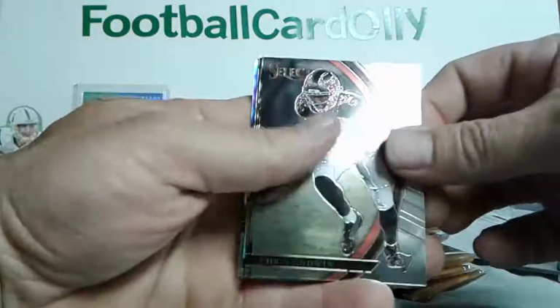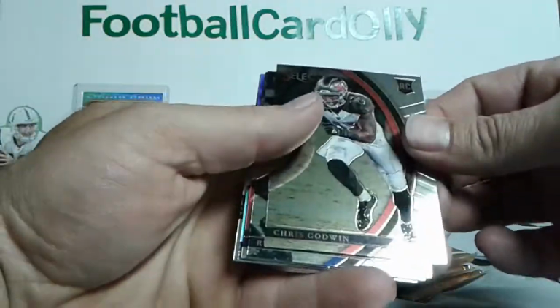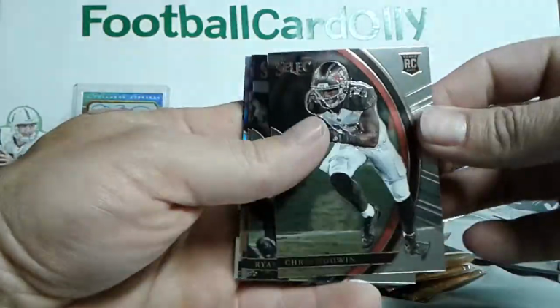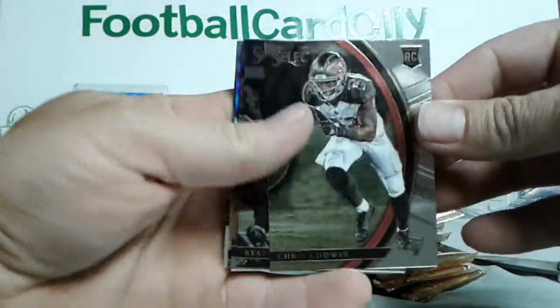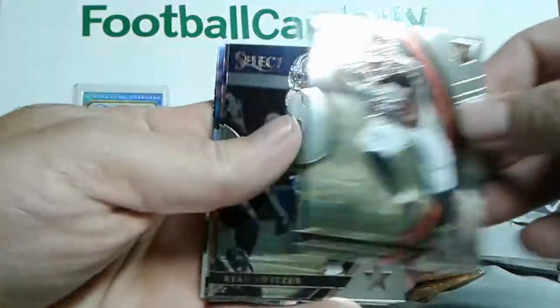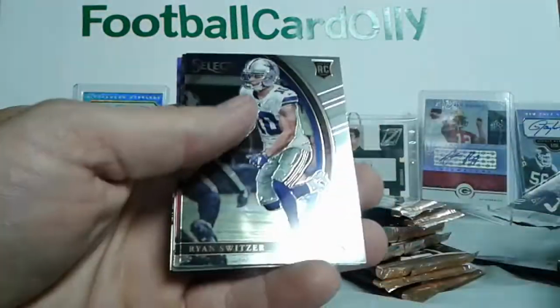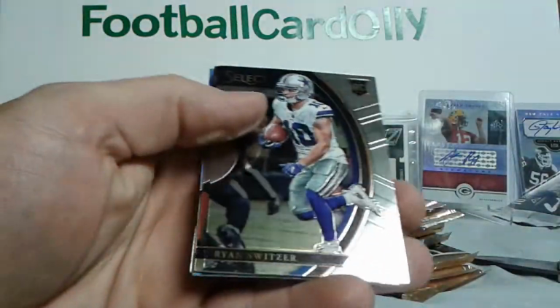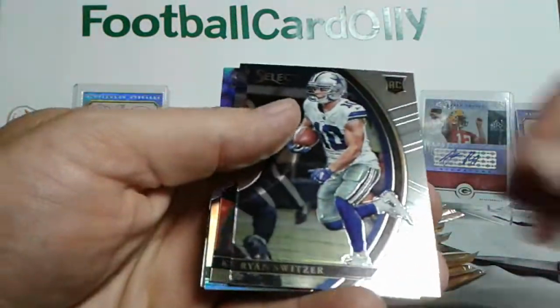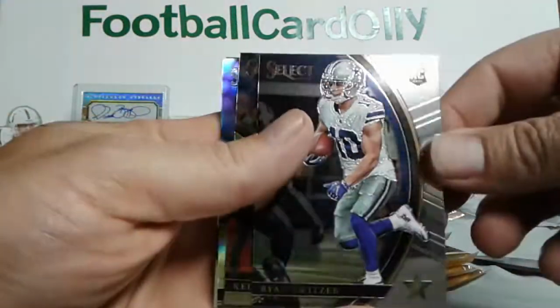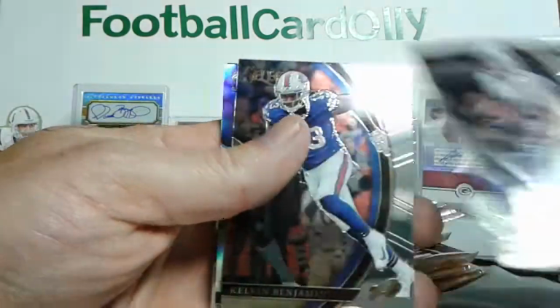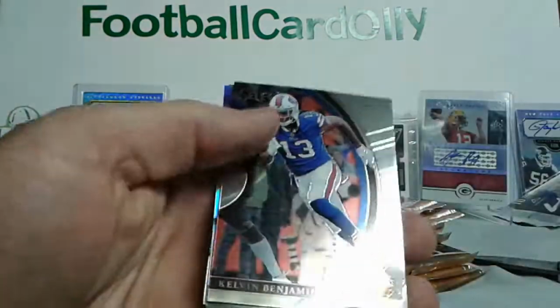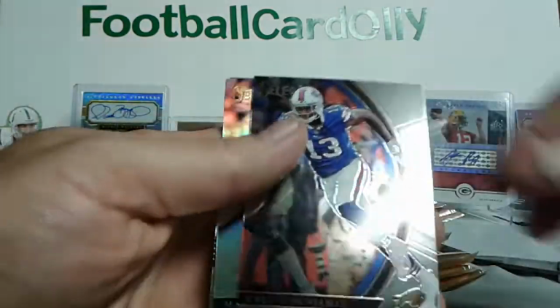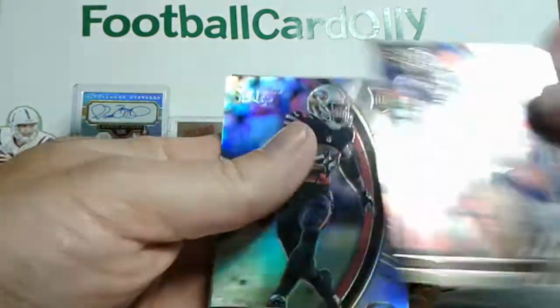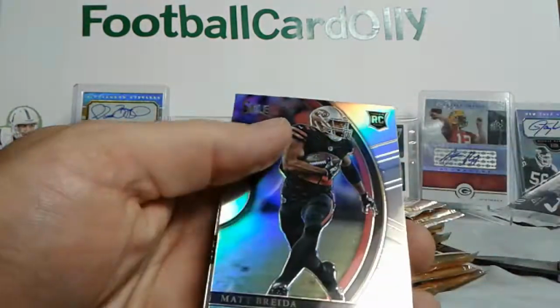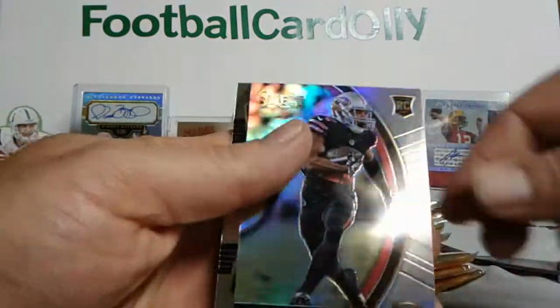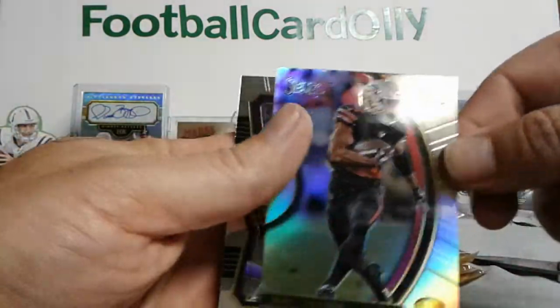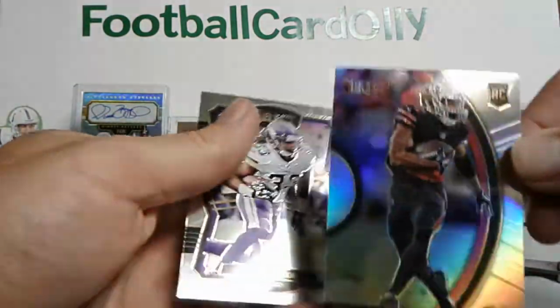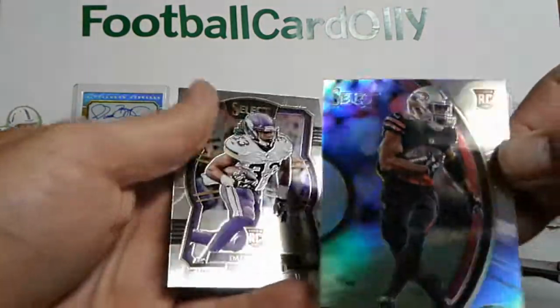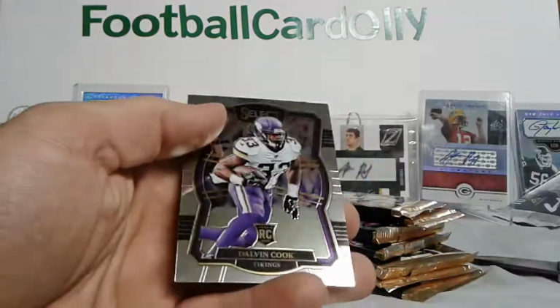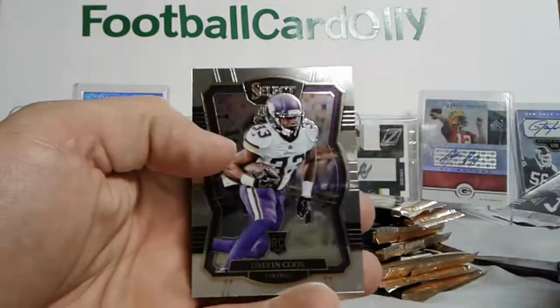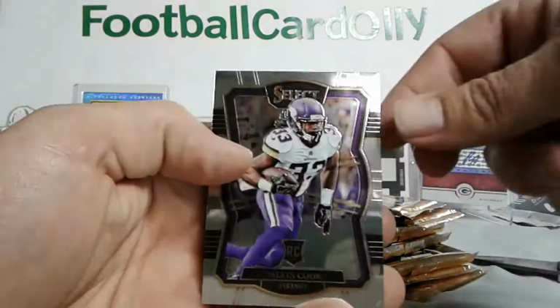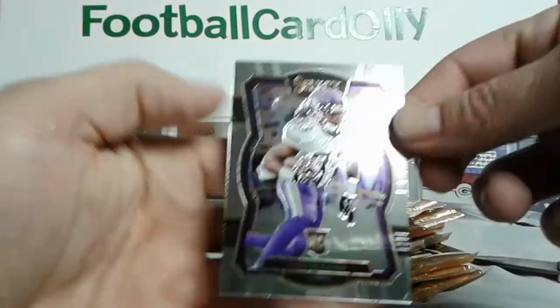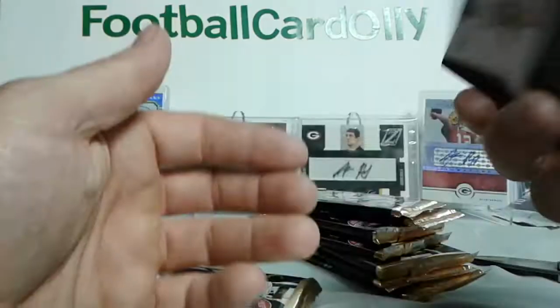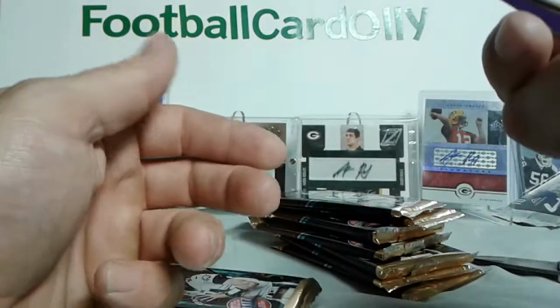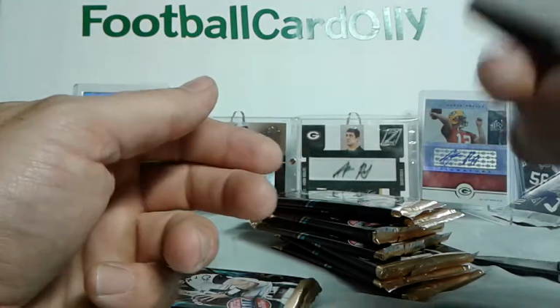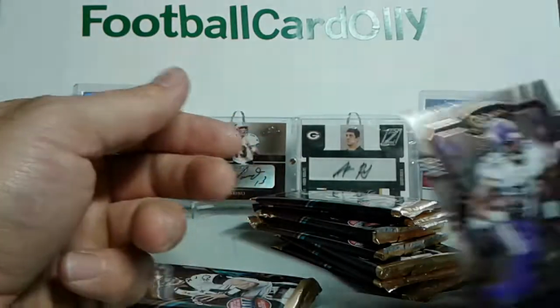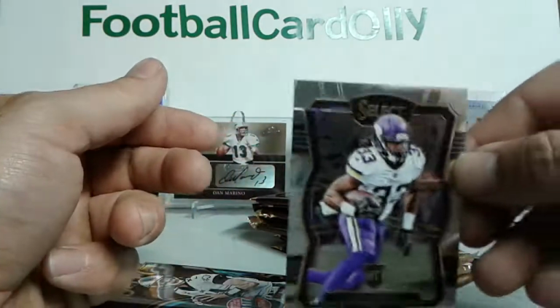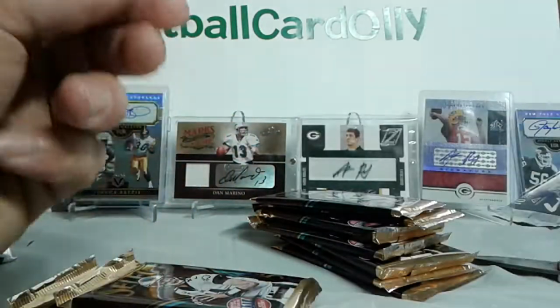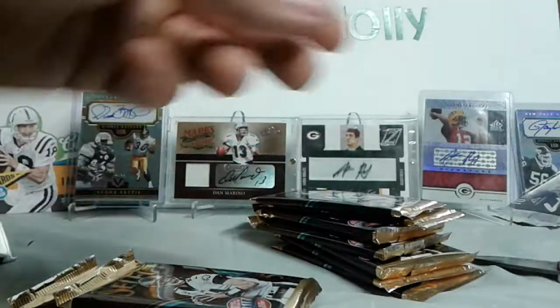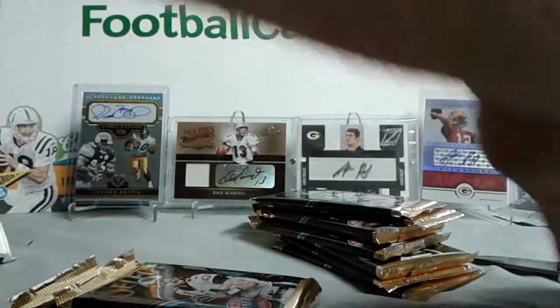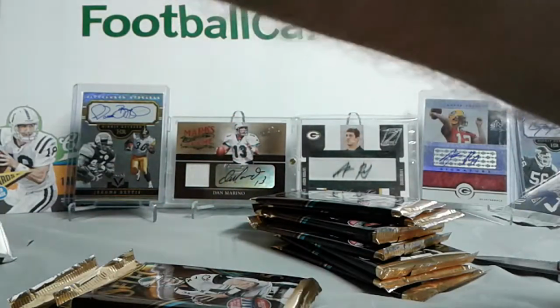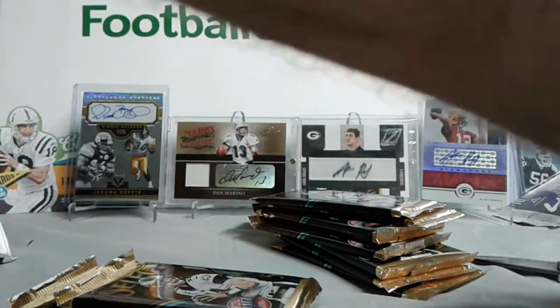We got Chris Godwin, Ryan Switzer rookie, Kevin Benjamin, Matt Breeder rookie — Prism. Dalvin Cook, Premier level. Not bad.